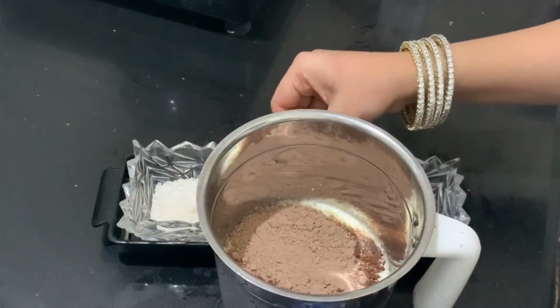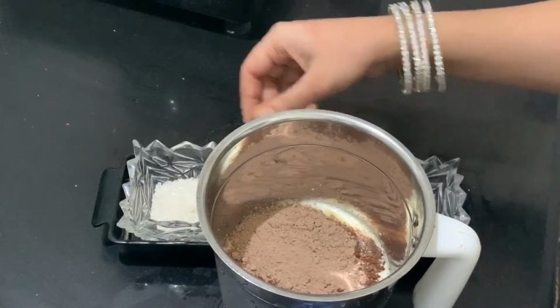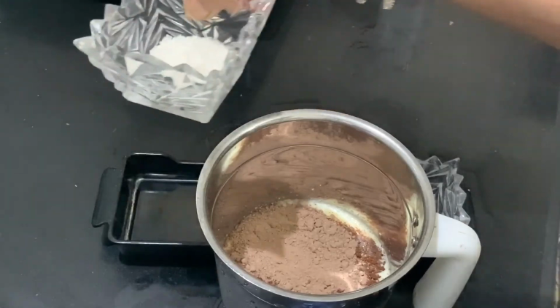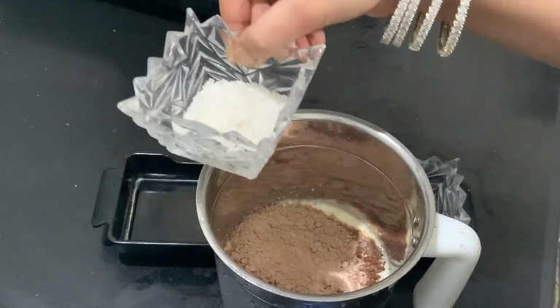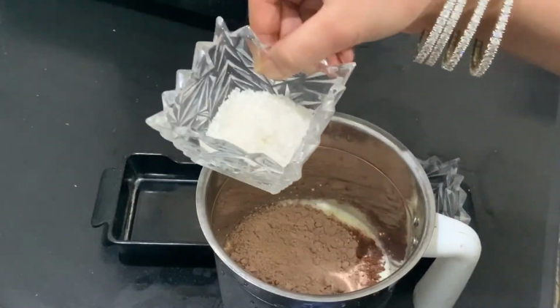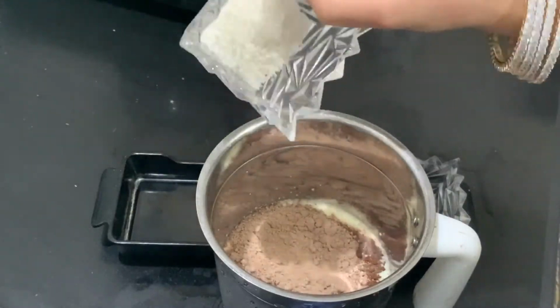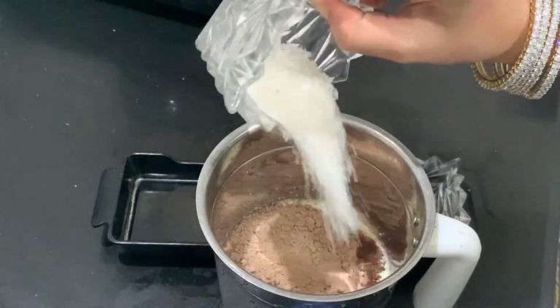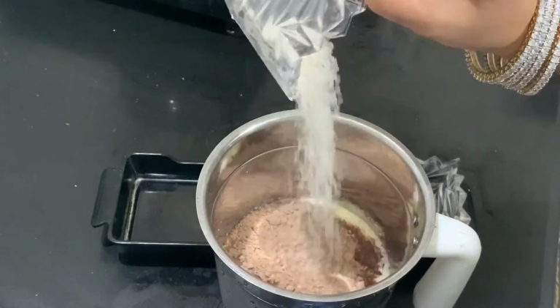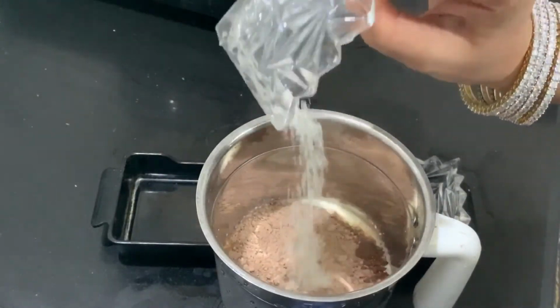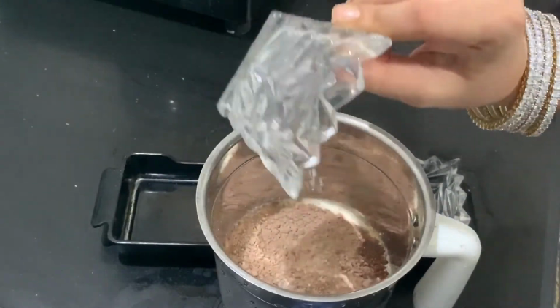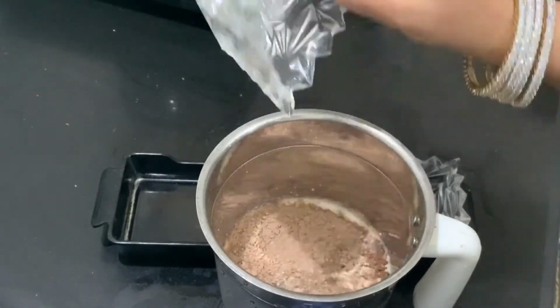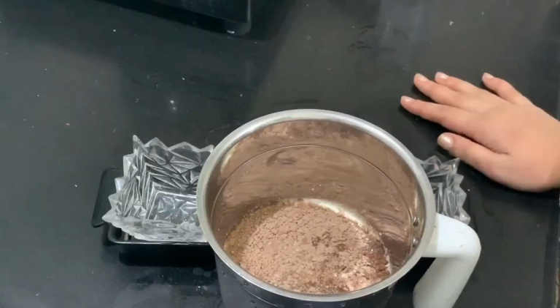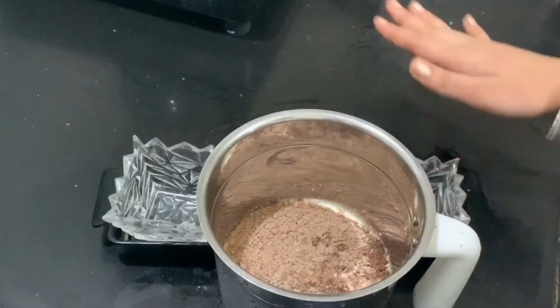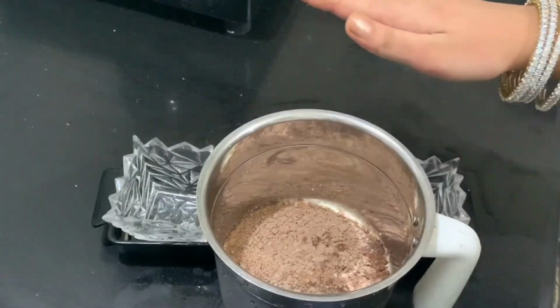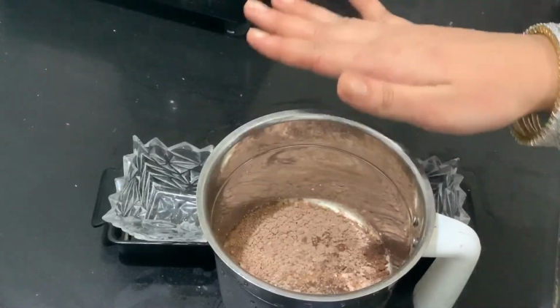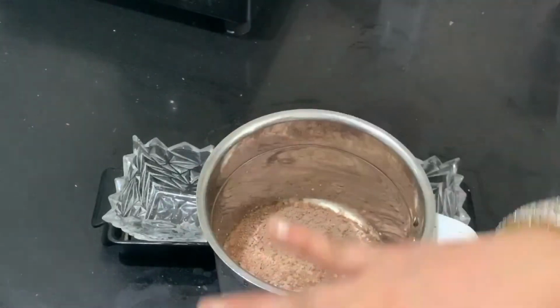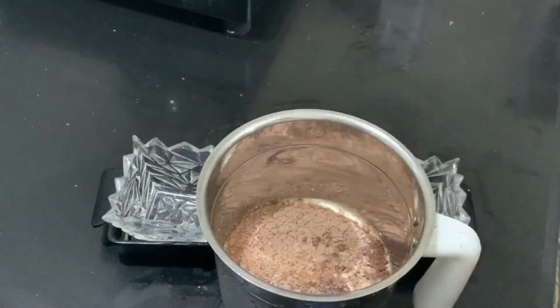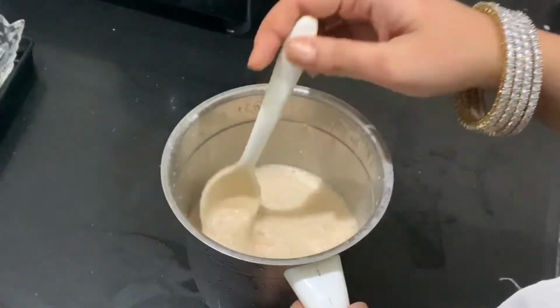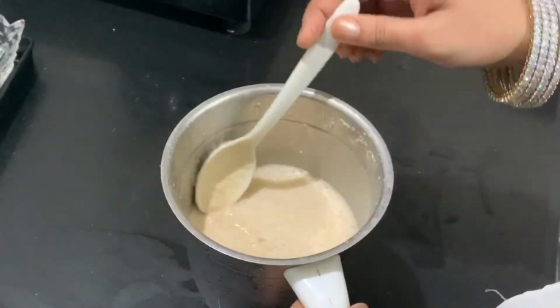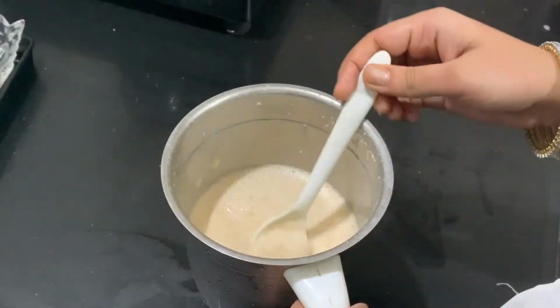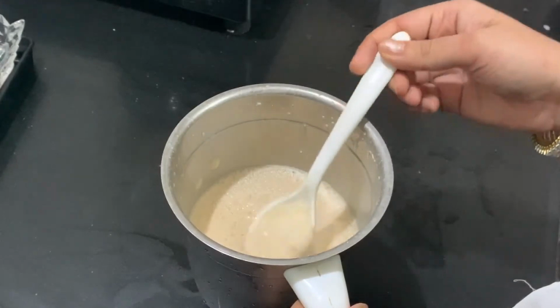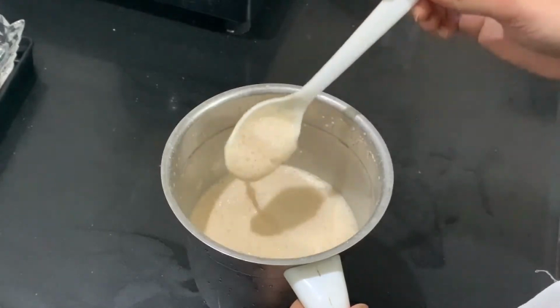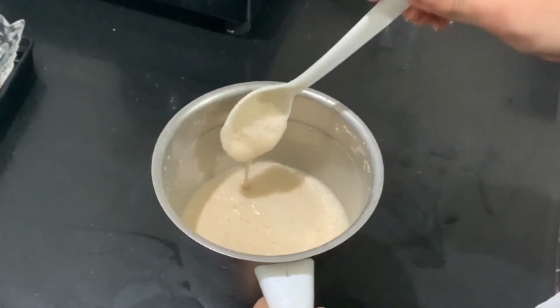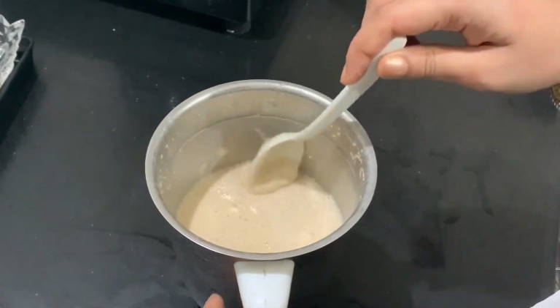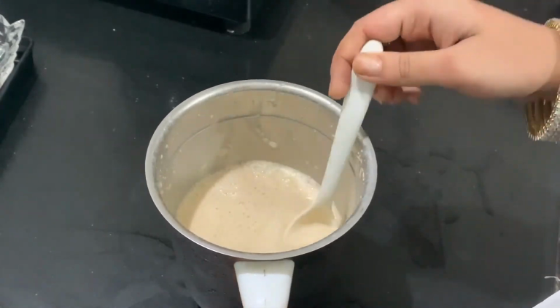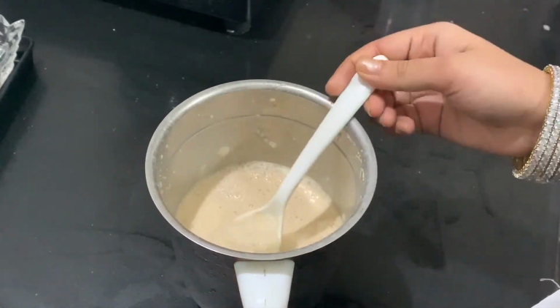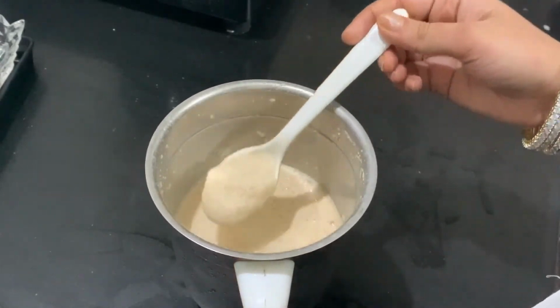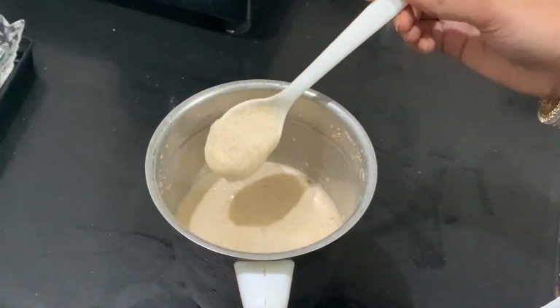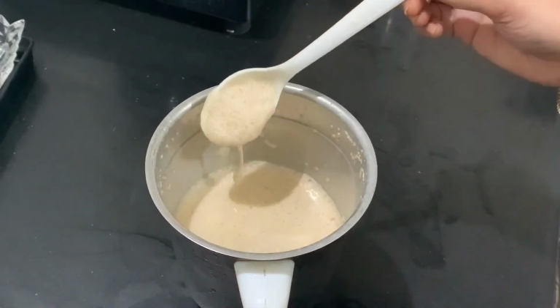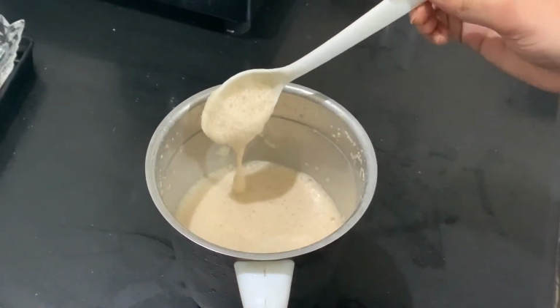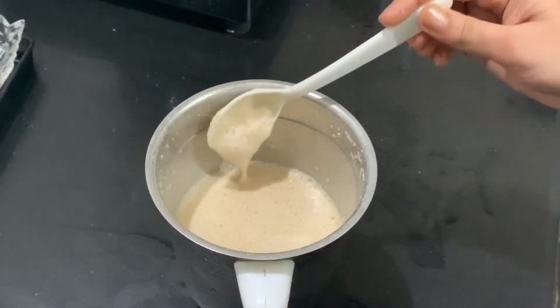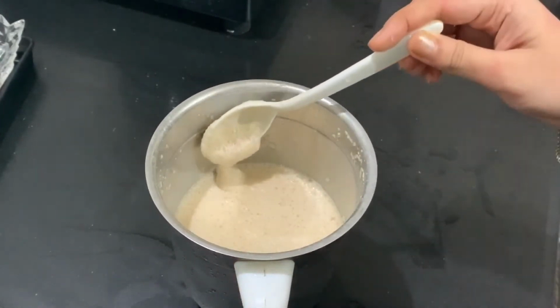Now we will blend it. This is ready. Look how smooth it is. This is very delicious.